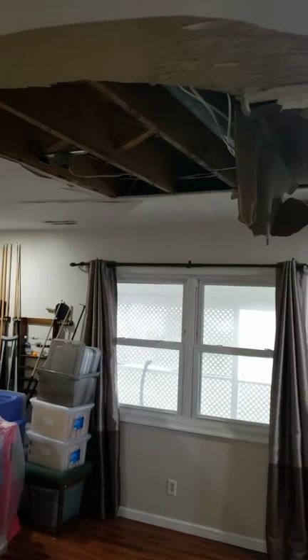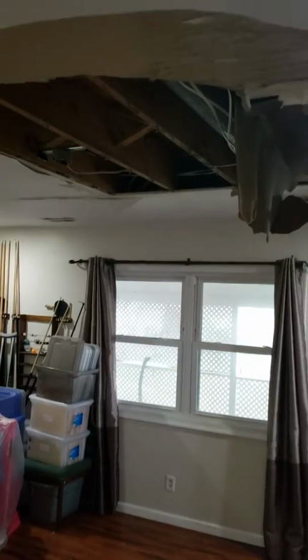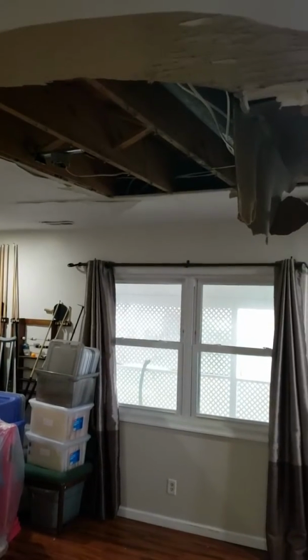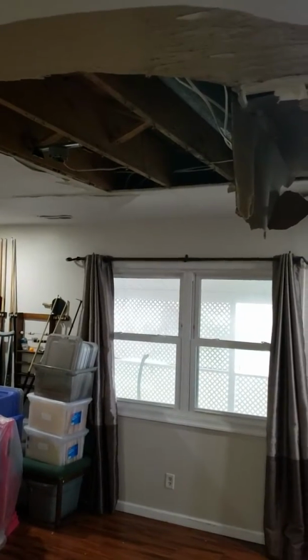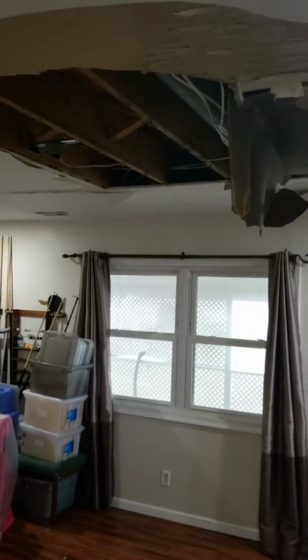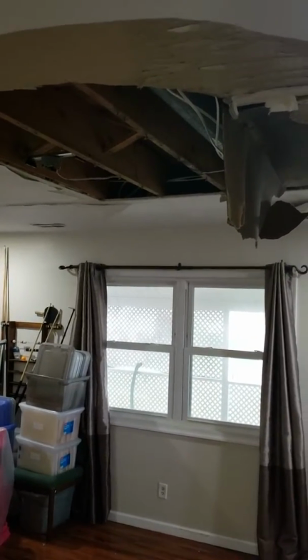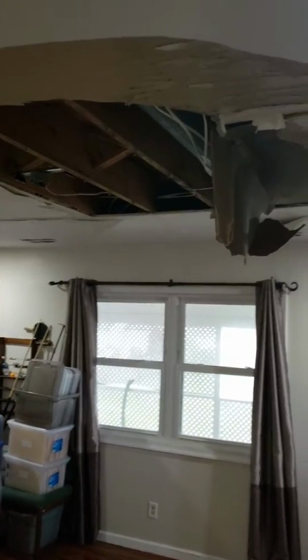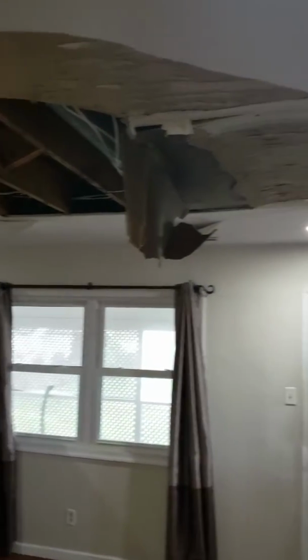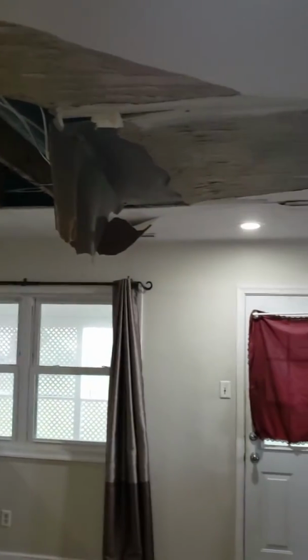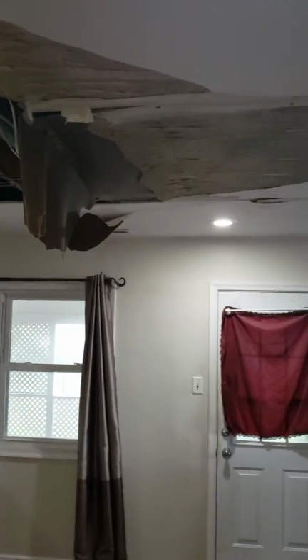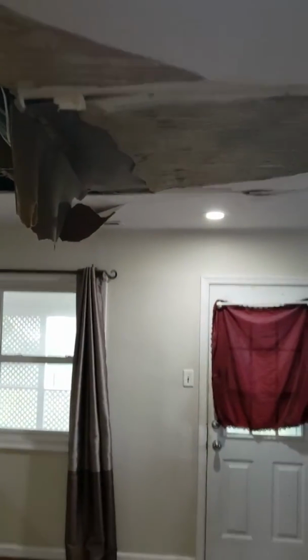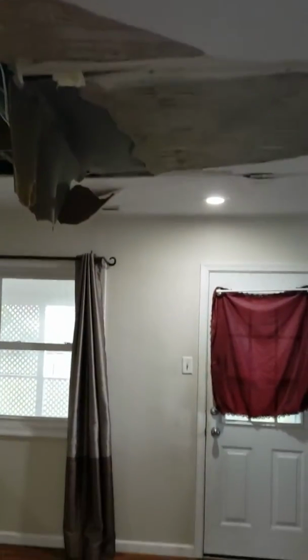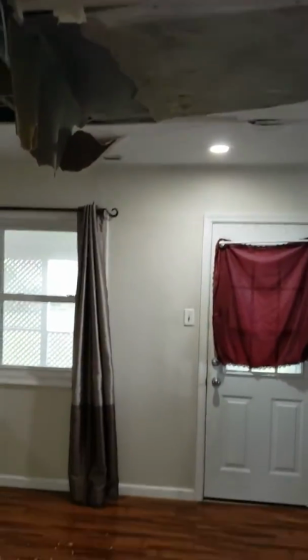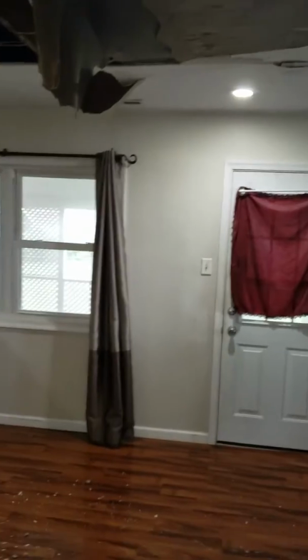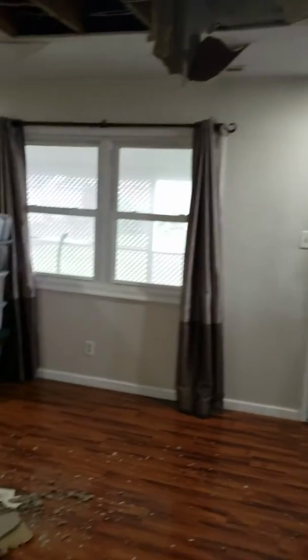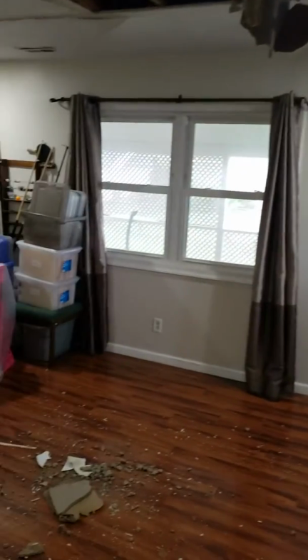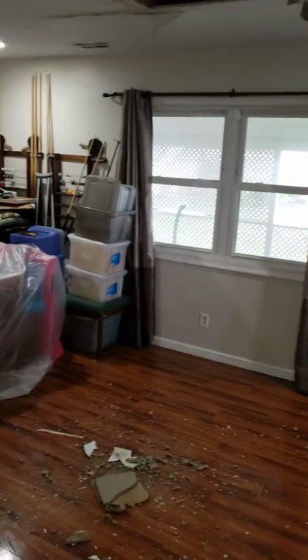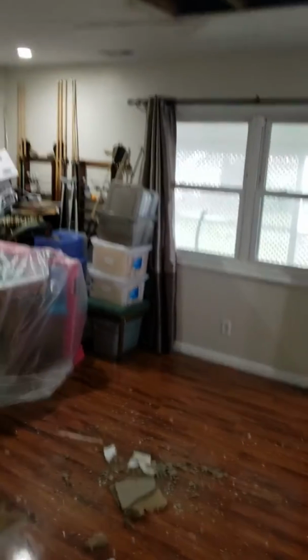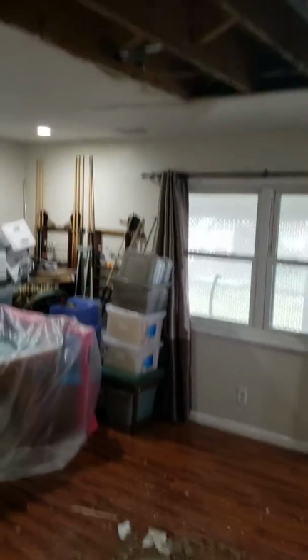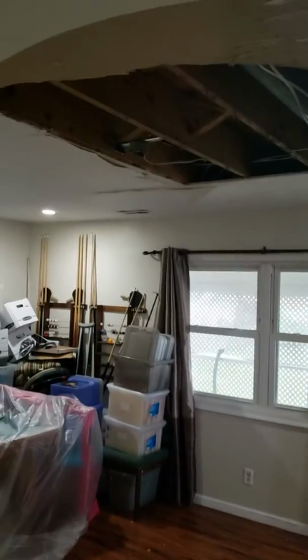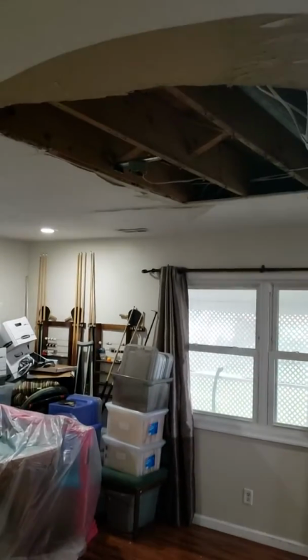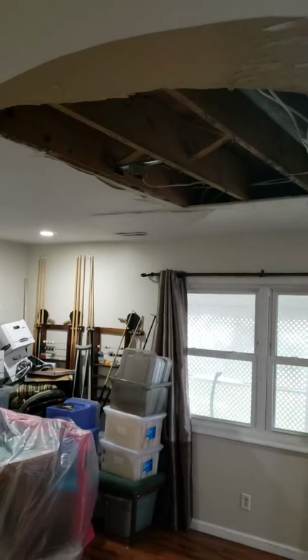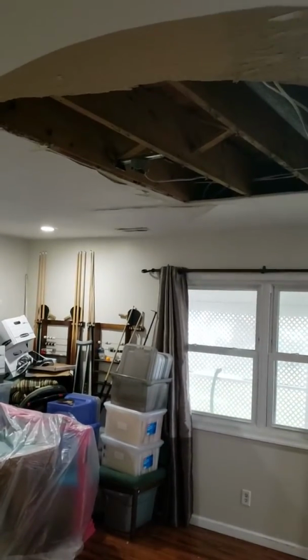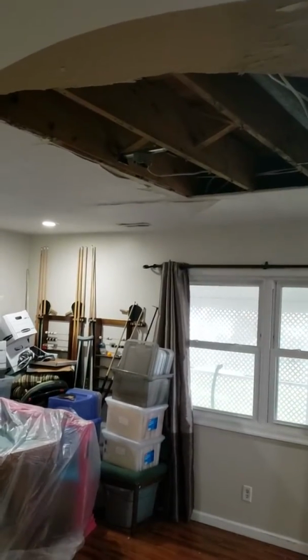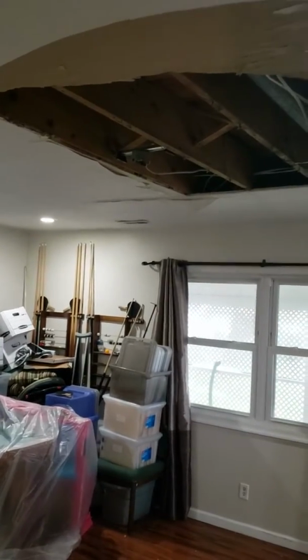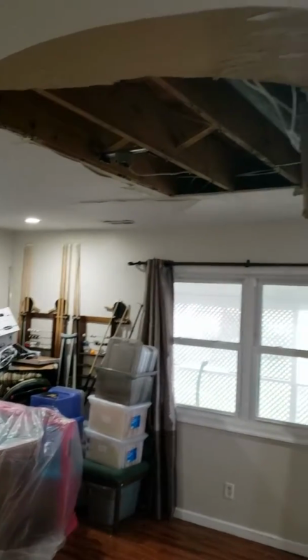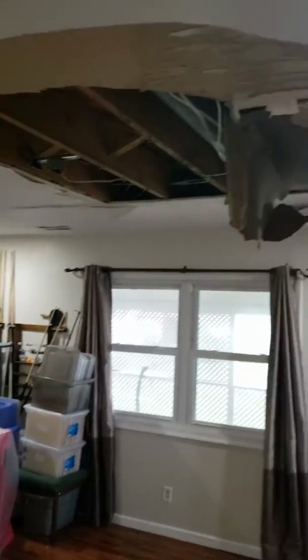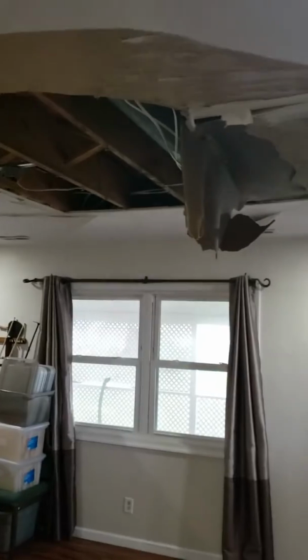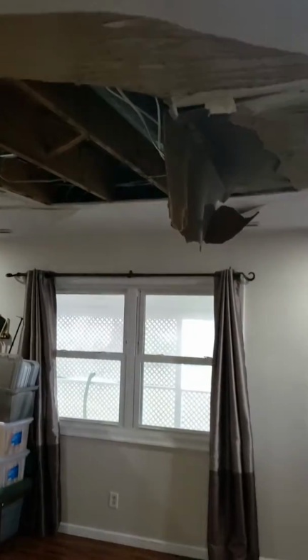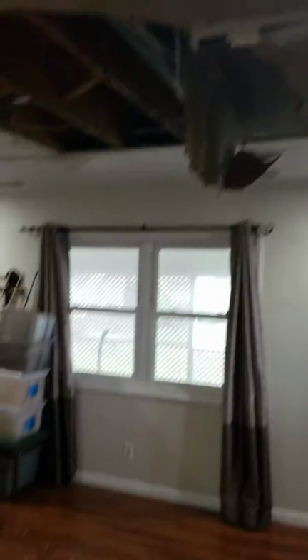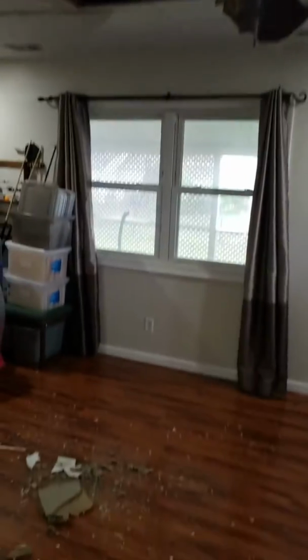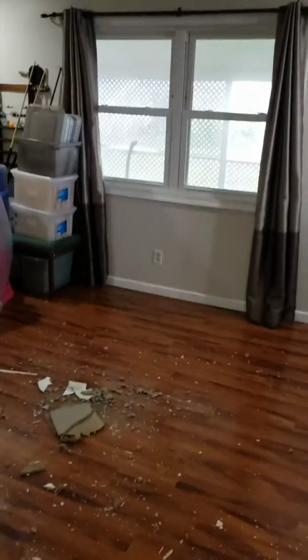We've walked into a water damage at a customer's residence where a toilet overflowed from the second floor and damaged a lot of the ceiling in the first floor rec room.